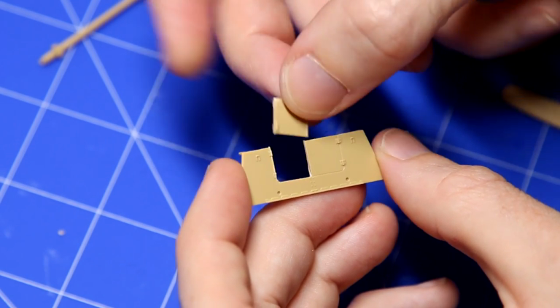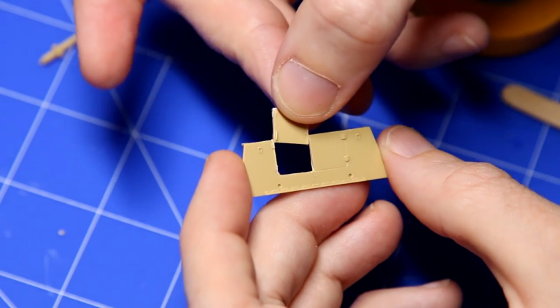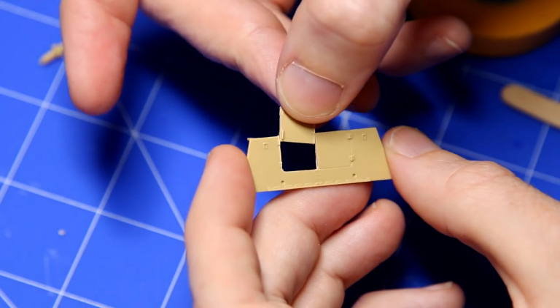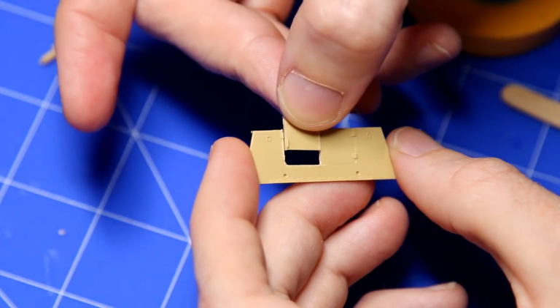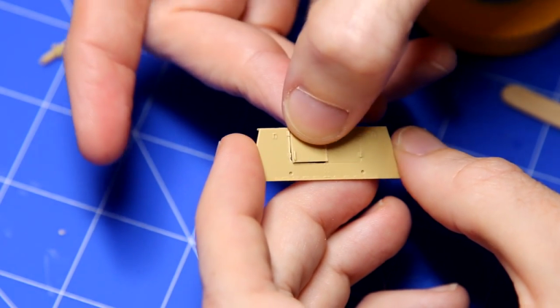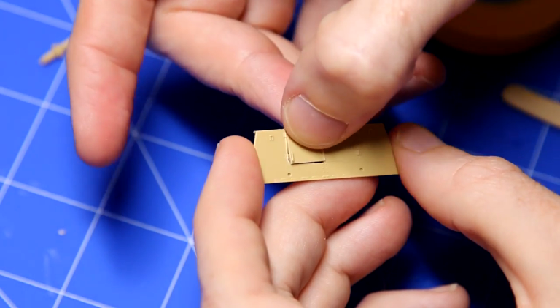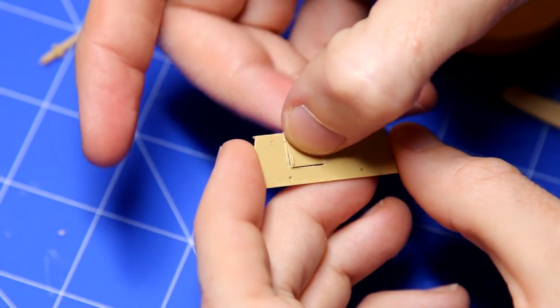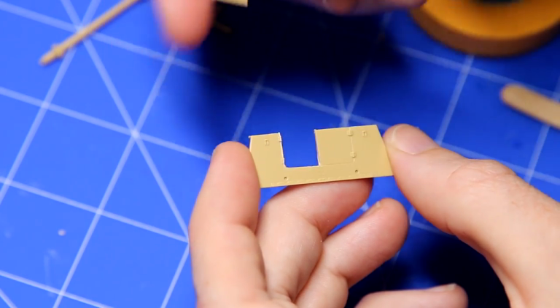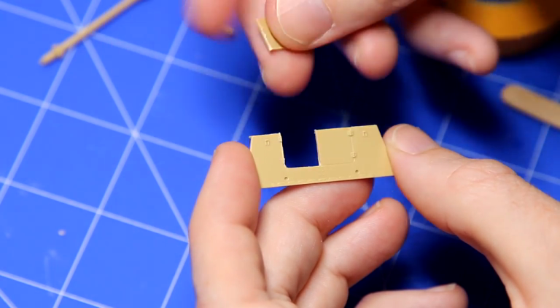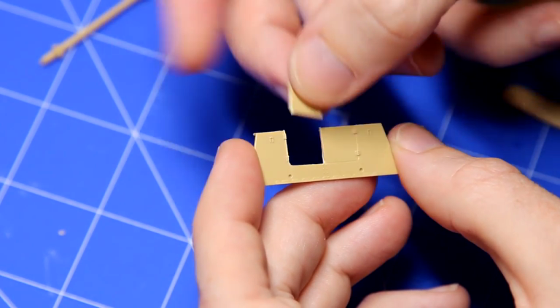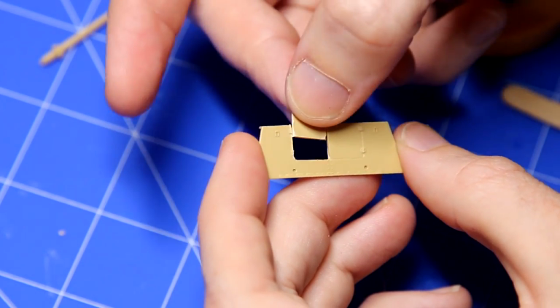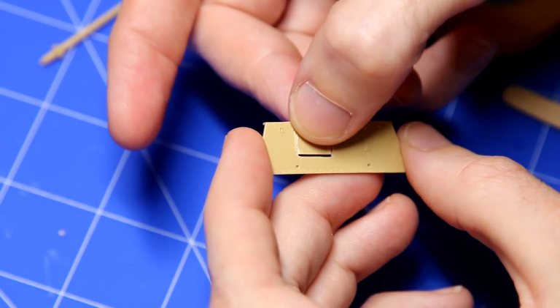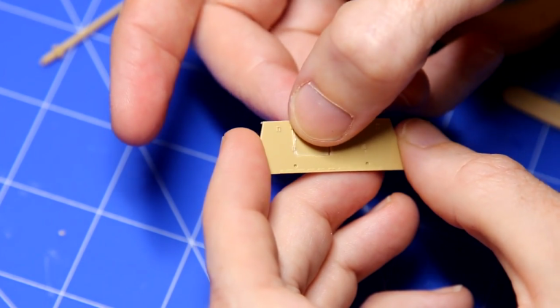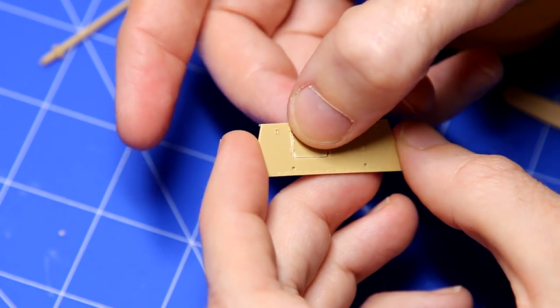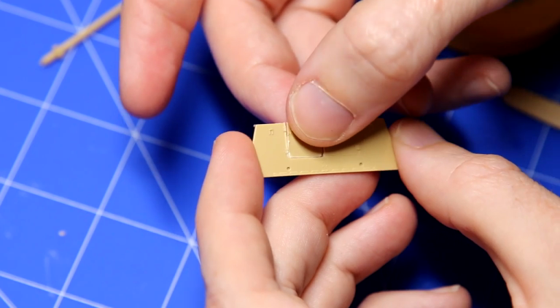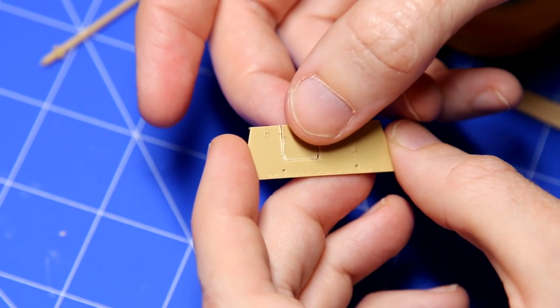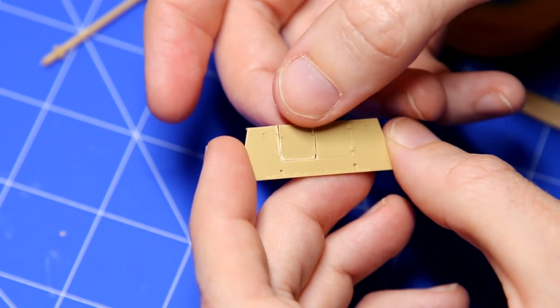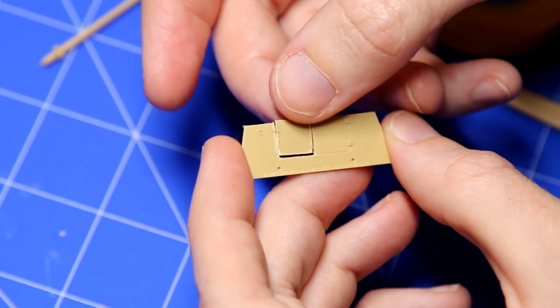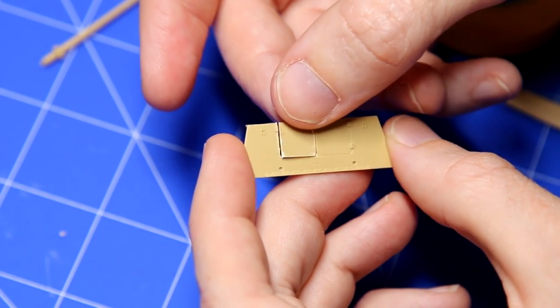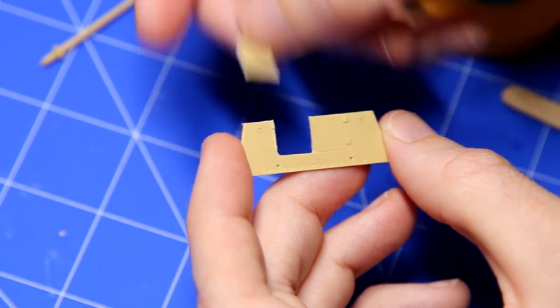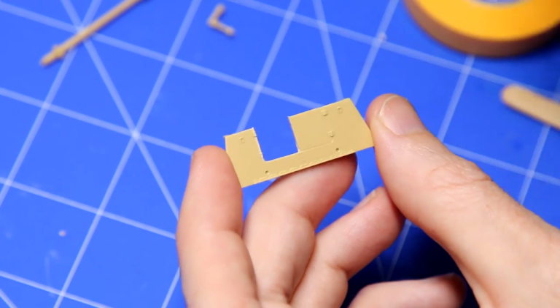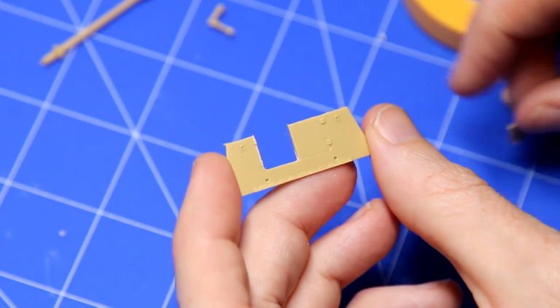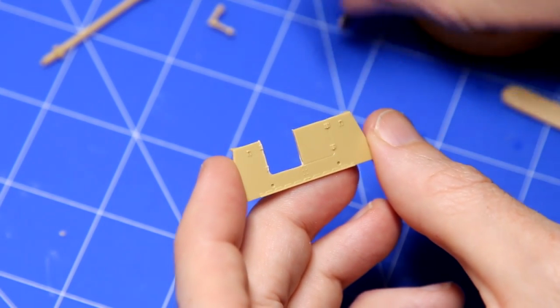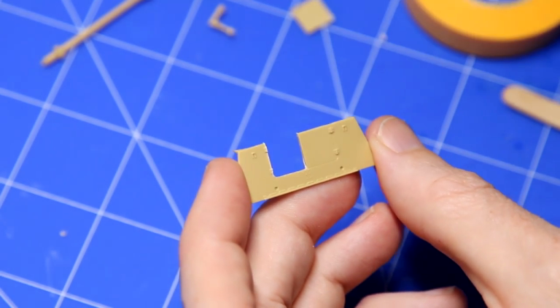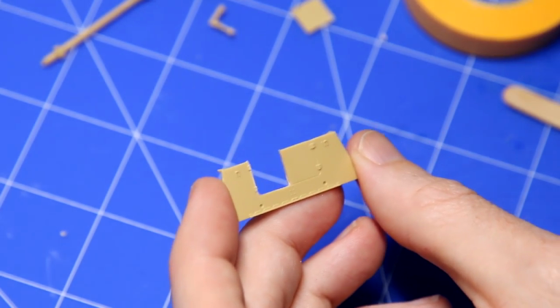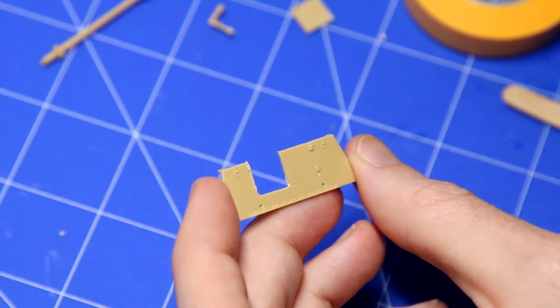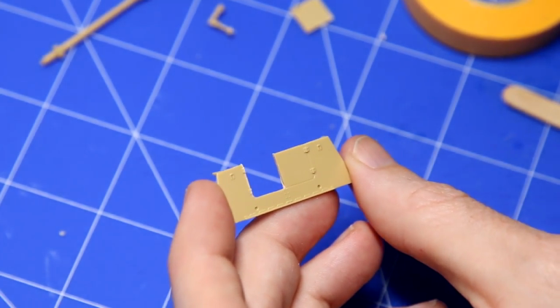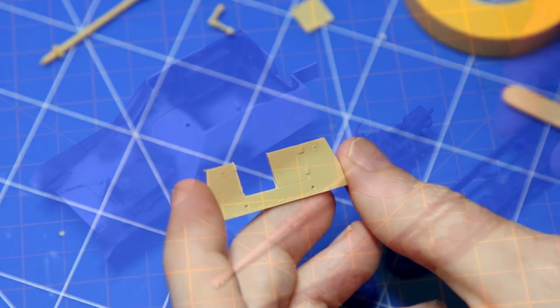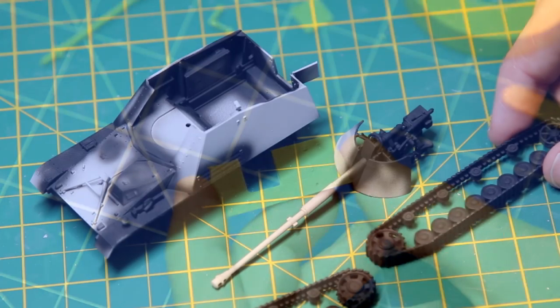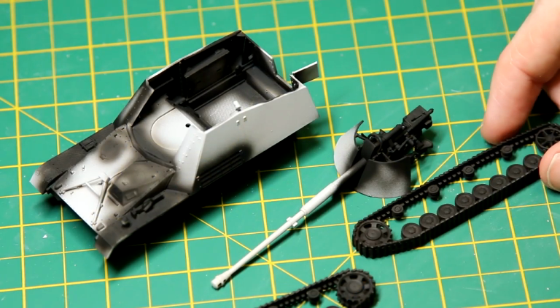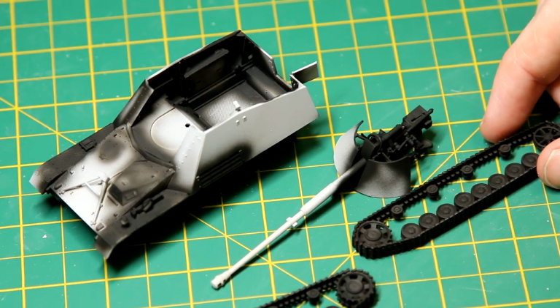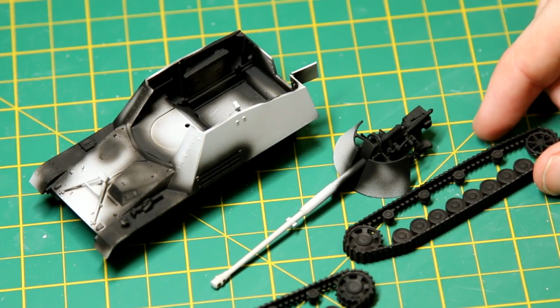I made a small modification to the rear of the vehicle. I wanted to have one of the doors open, so I carefully cut it out, trying not to damage it because I still want to attach it — I just want it in the open position.